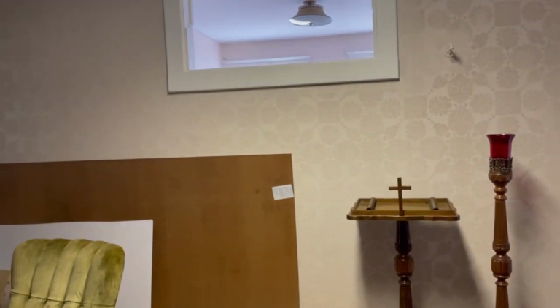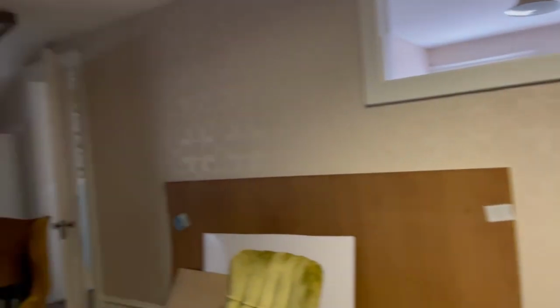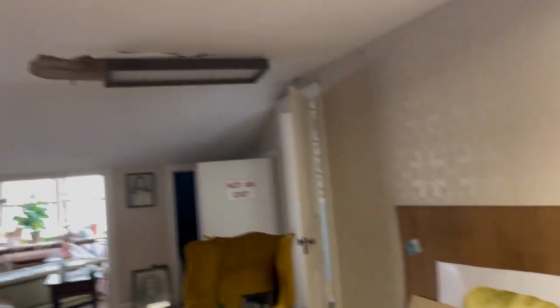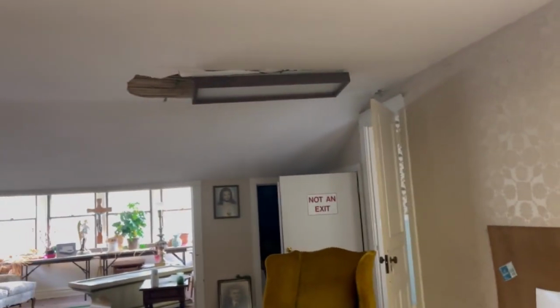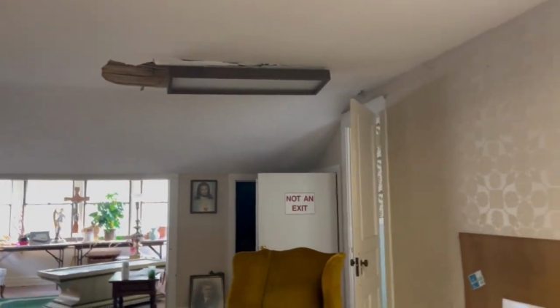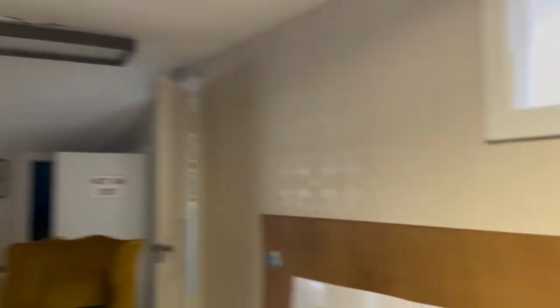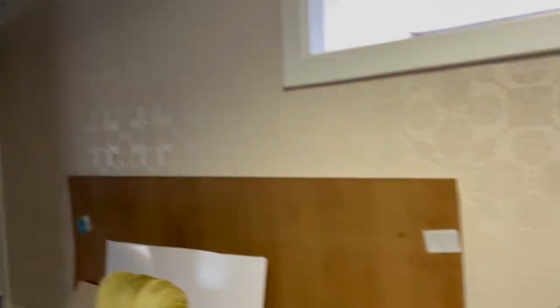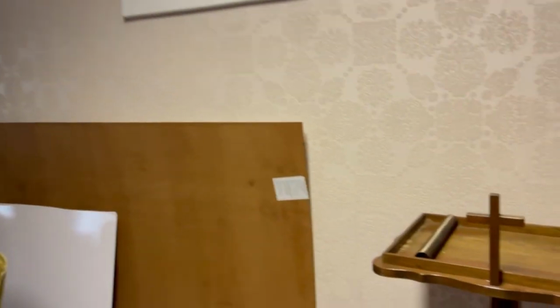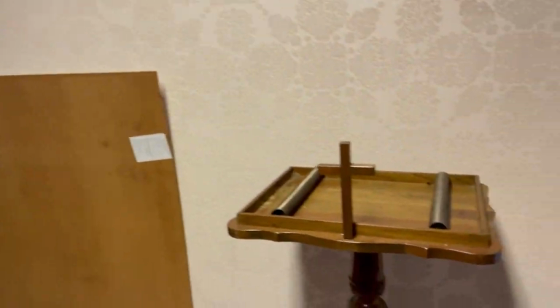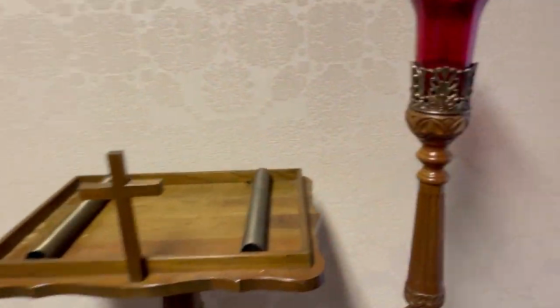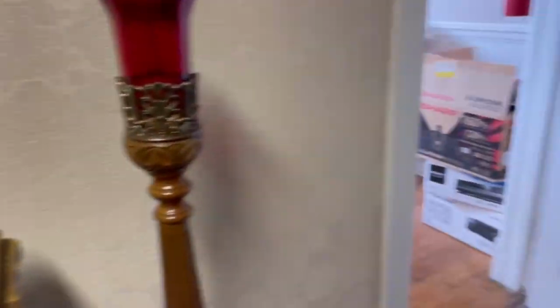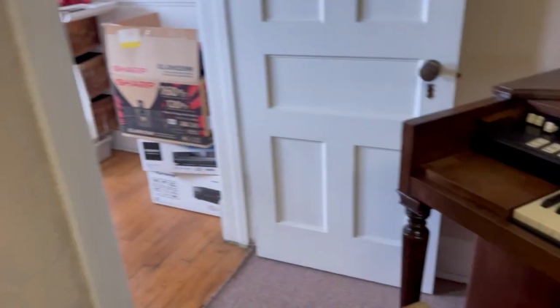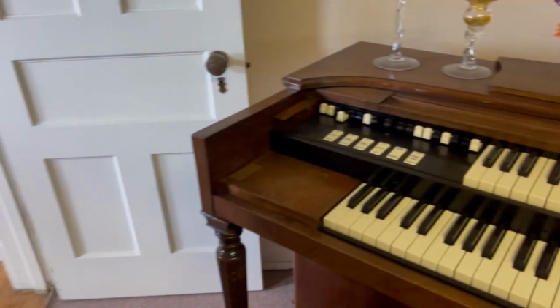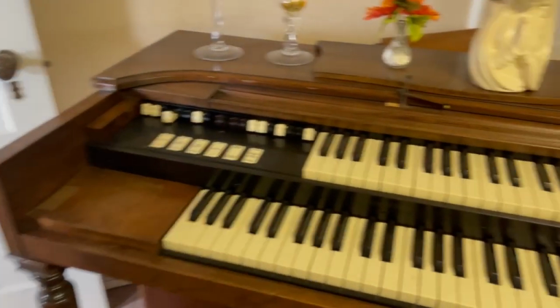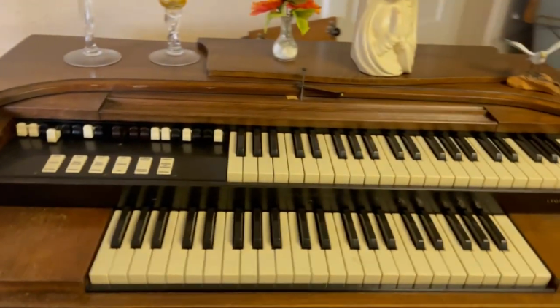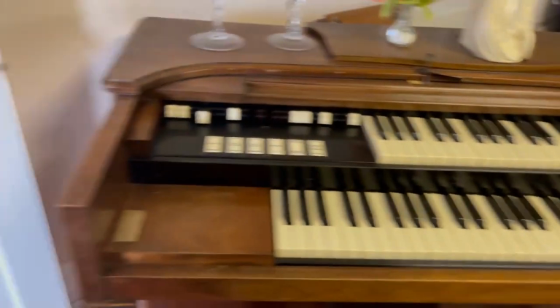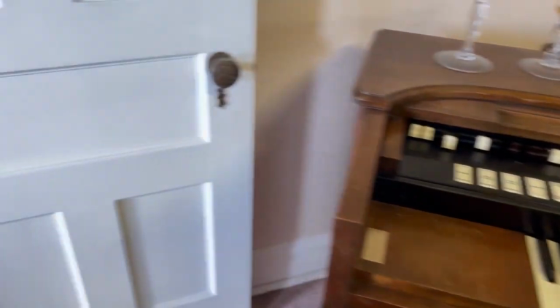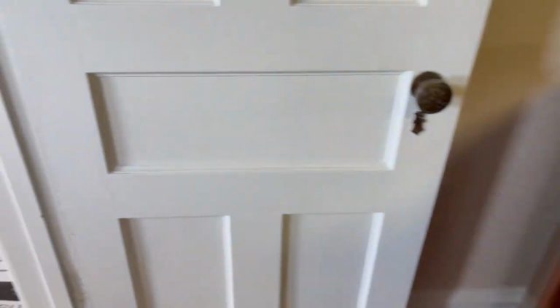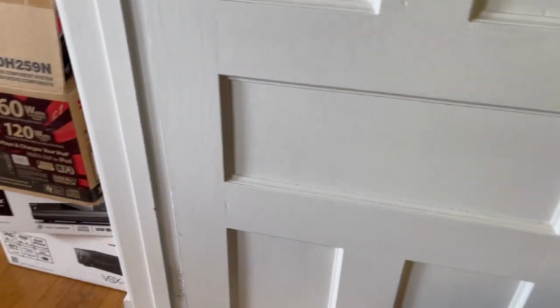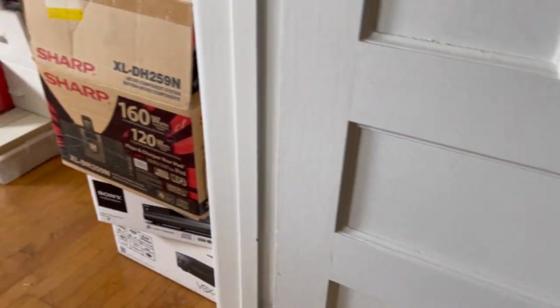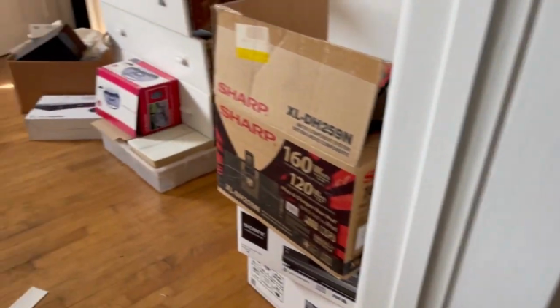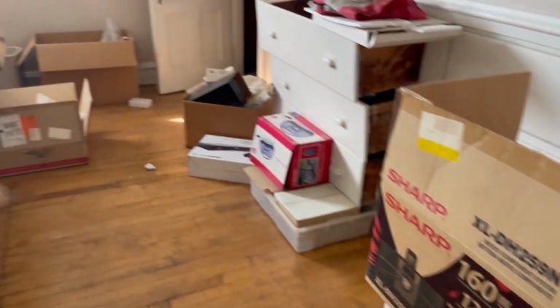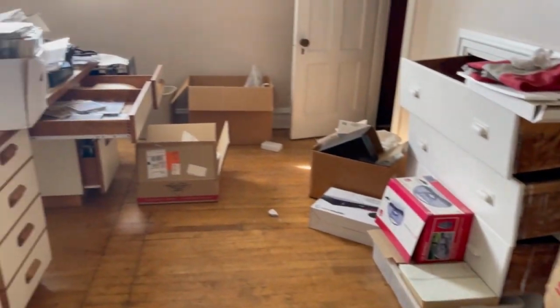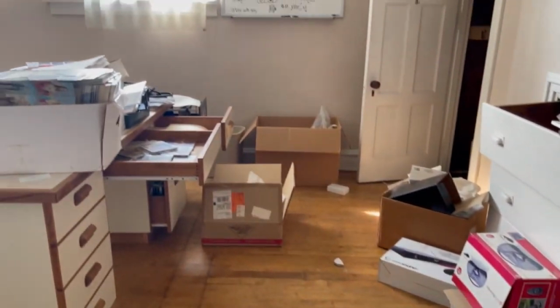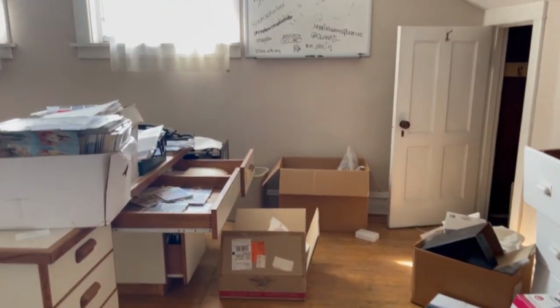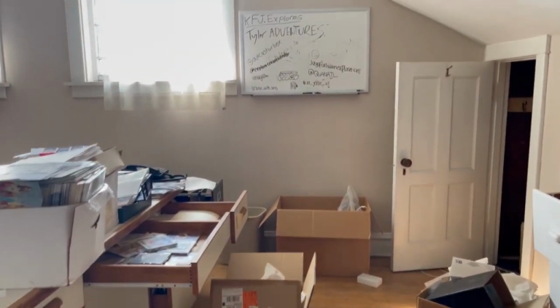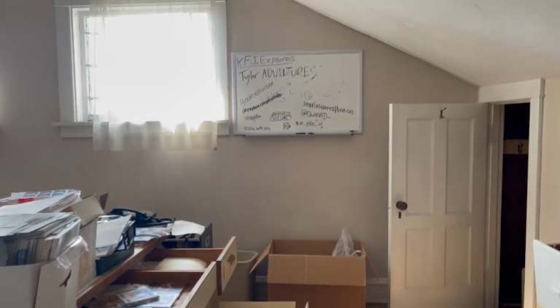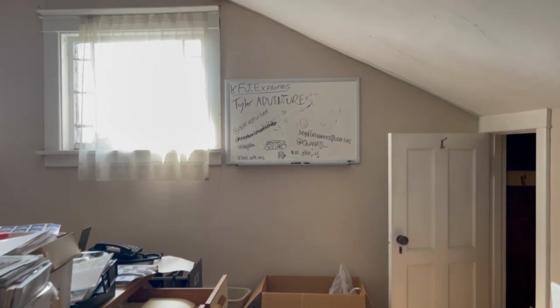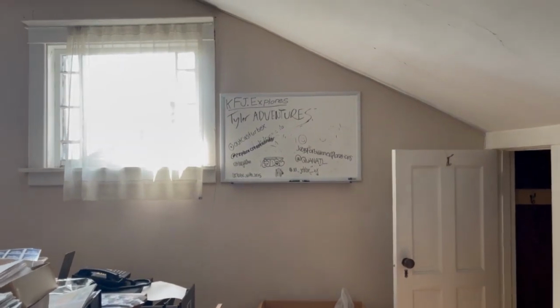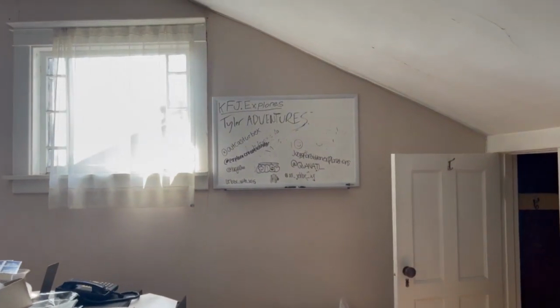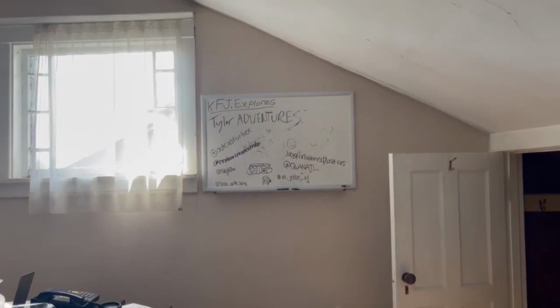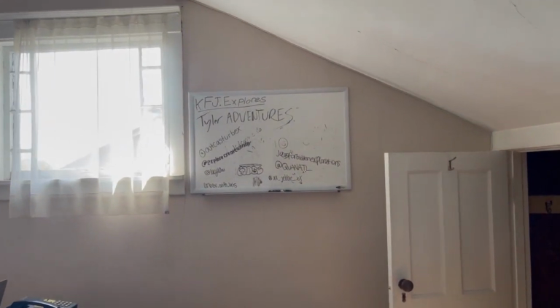That light fixture is about to fall off. I know a few of those people.